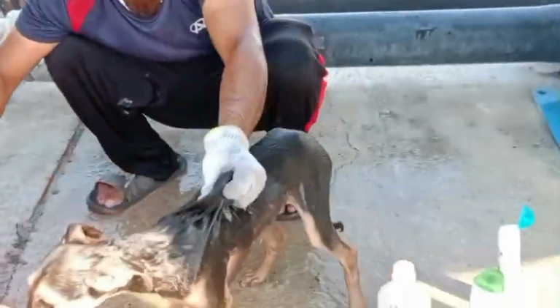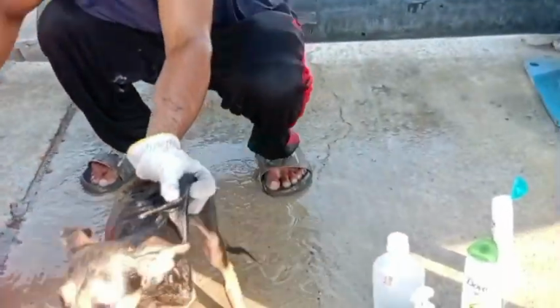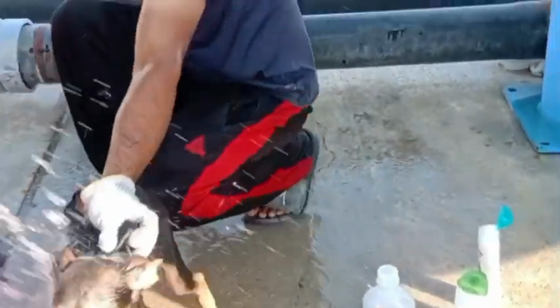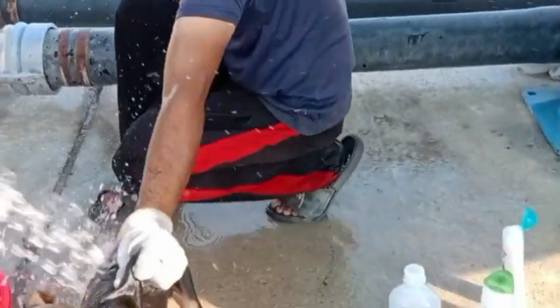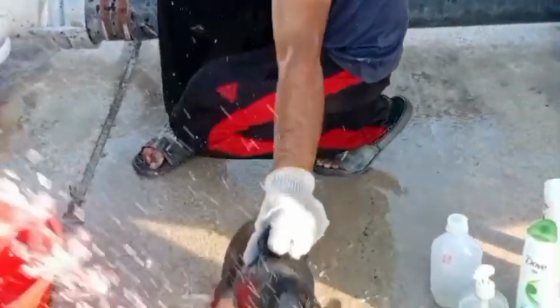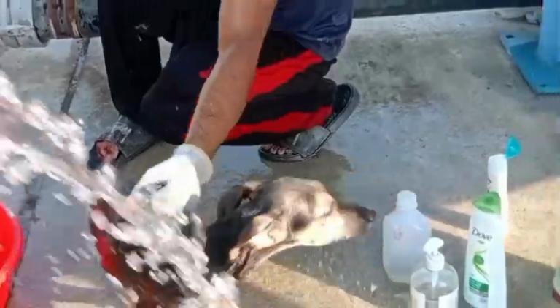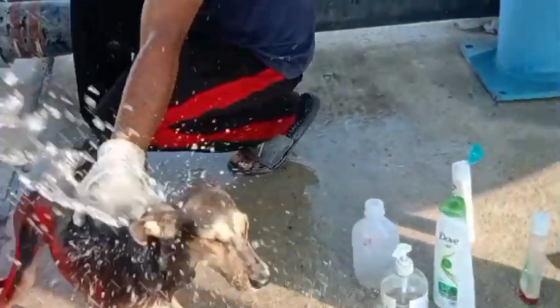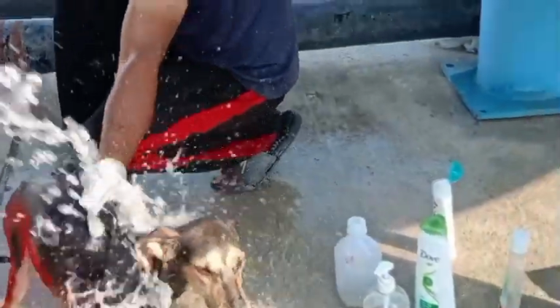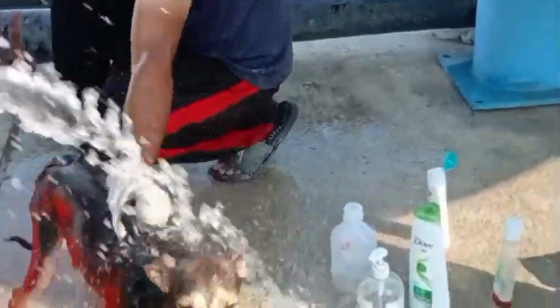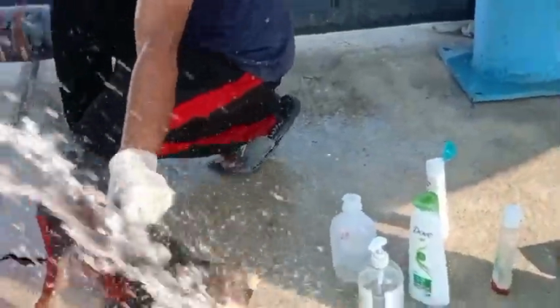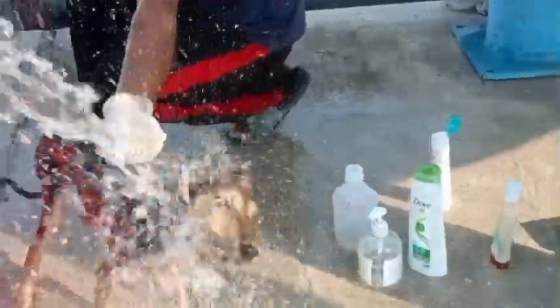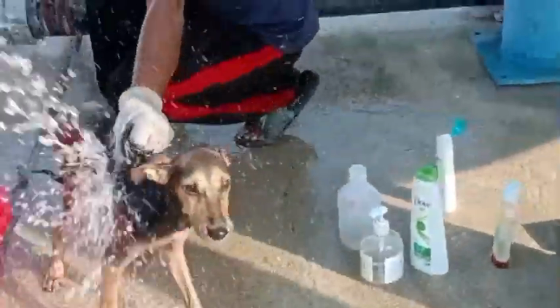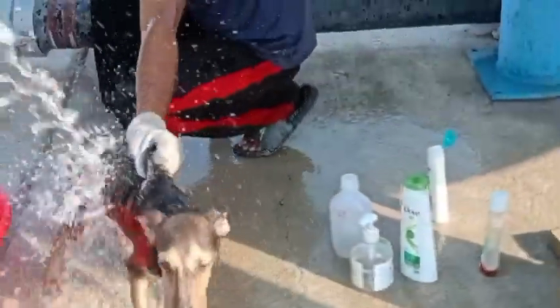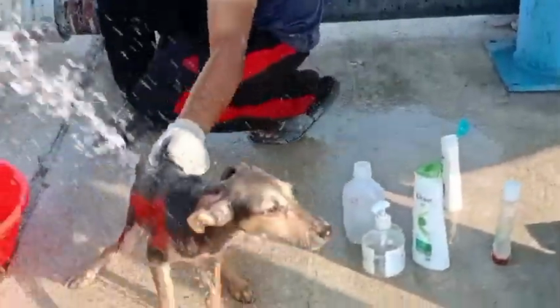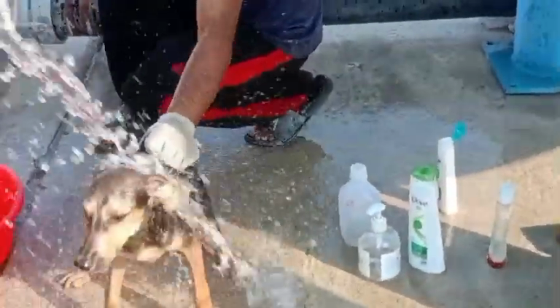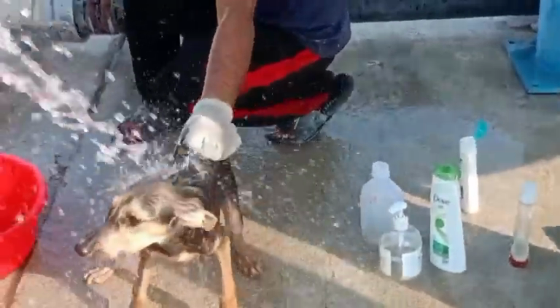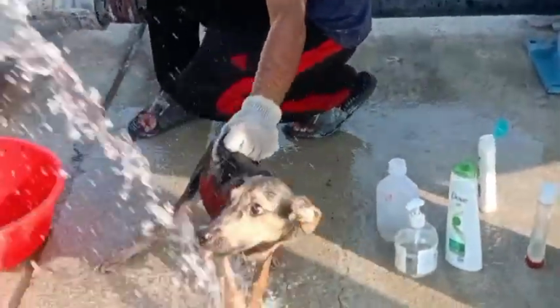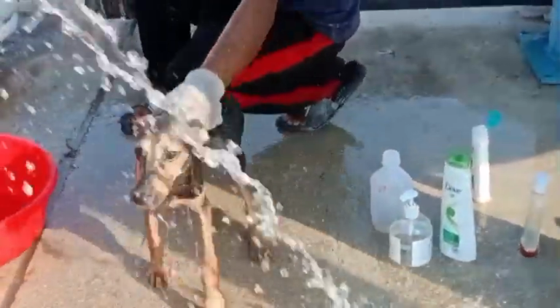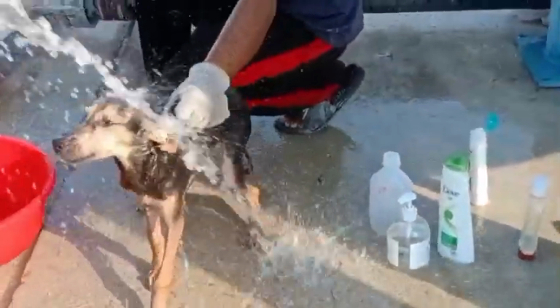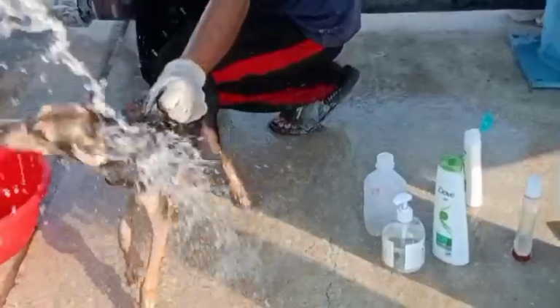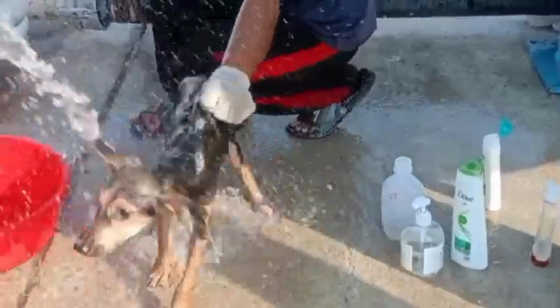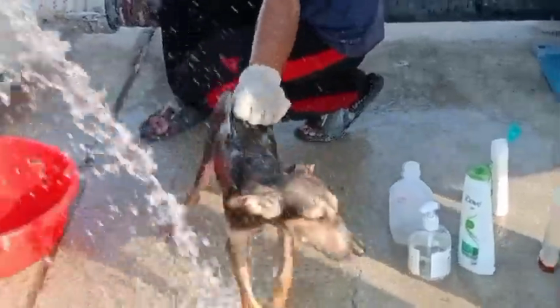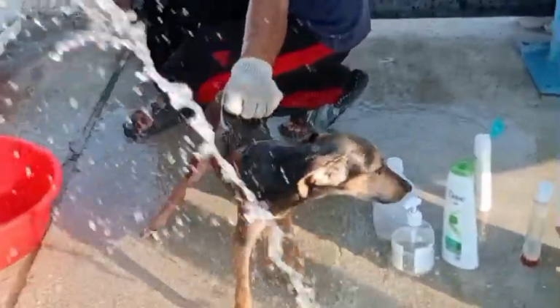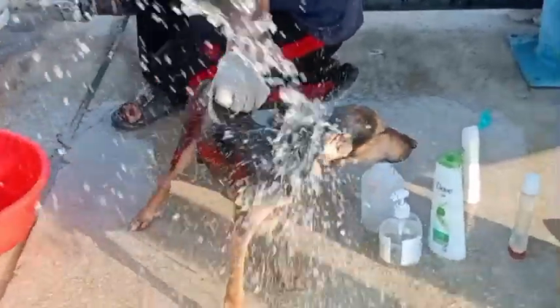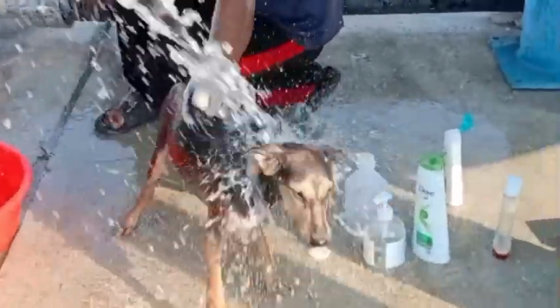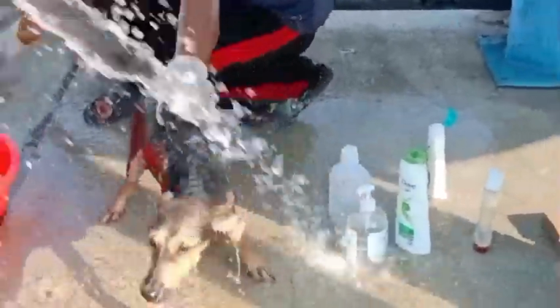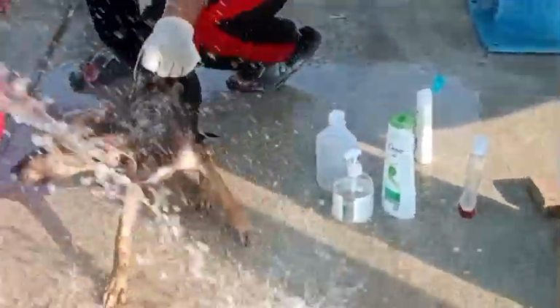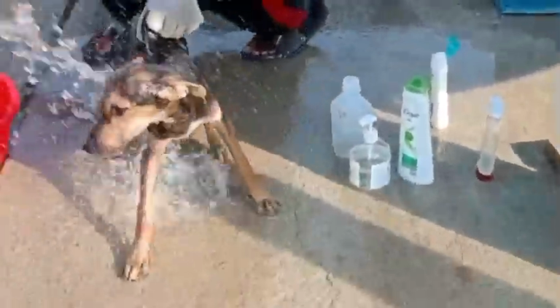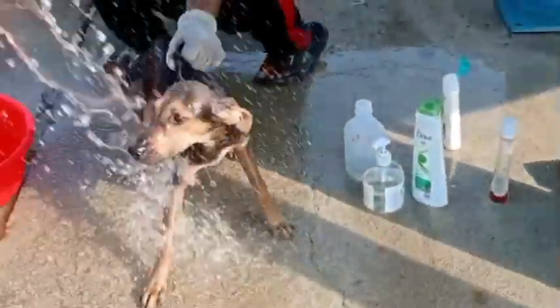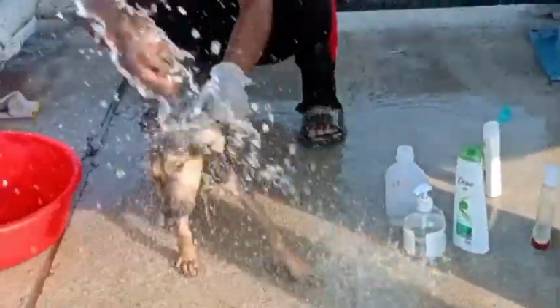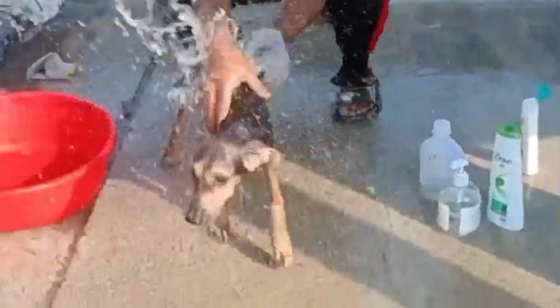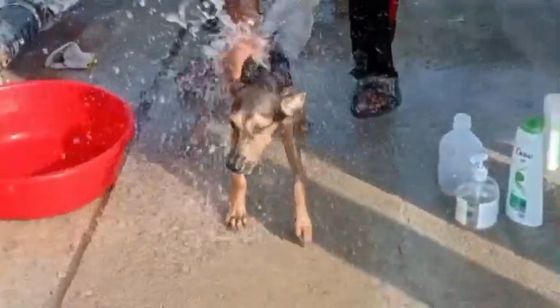They sometimes lay down under the water tank where there's dust and dirty material, because during summertime they just look for a place where they can stay cool.